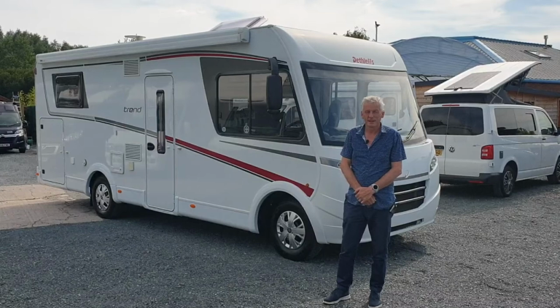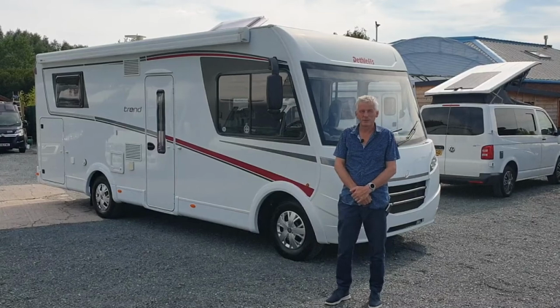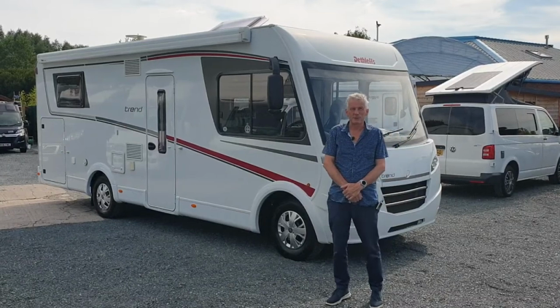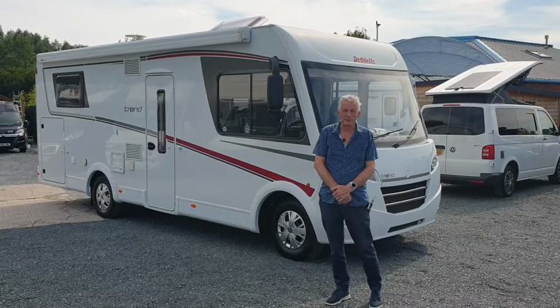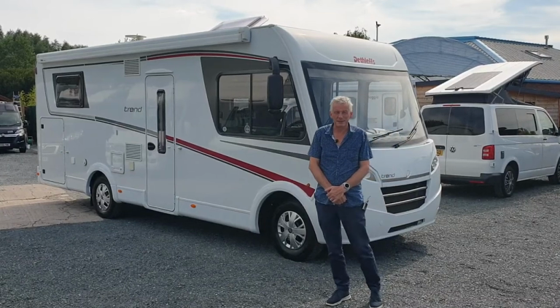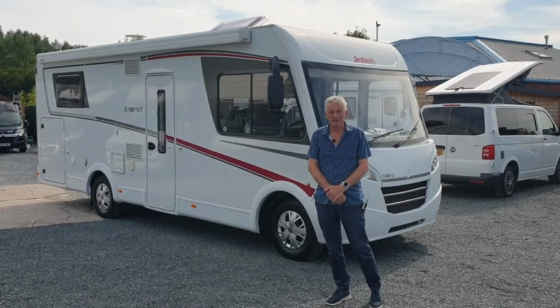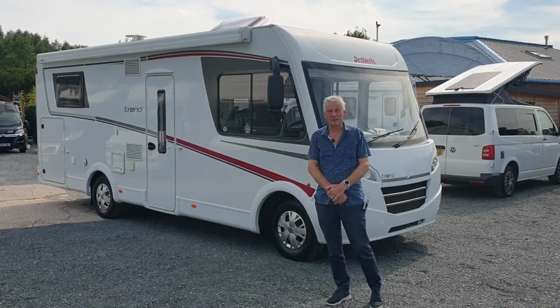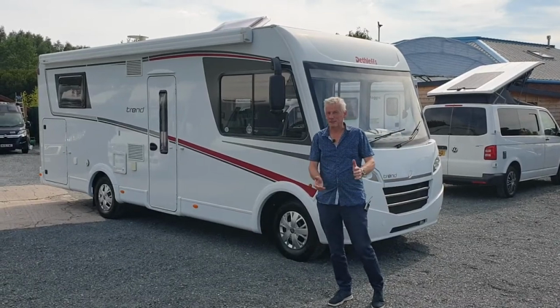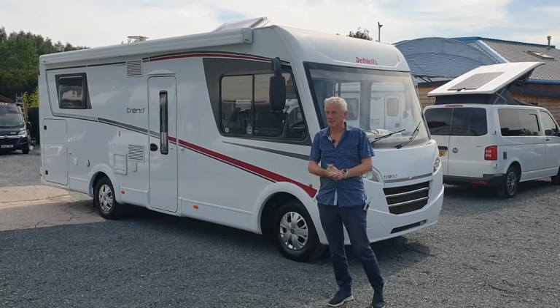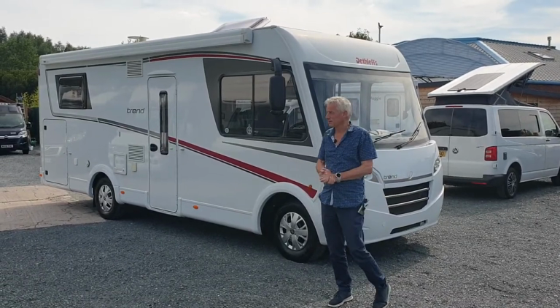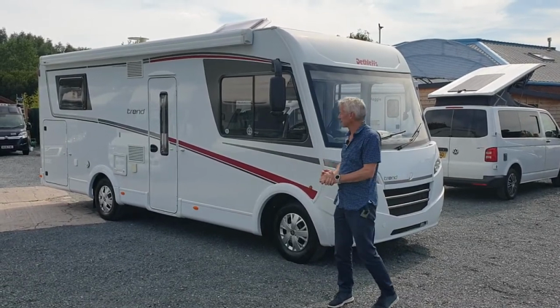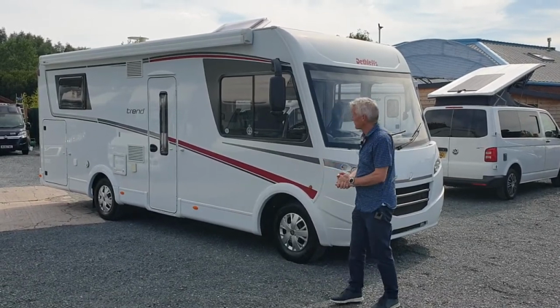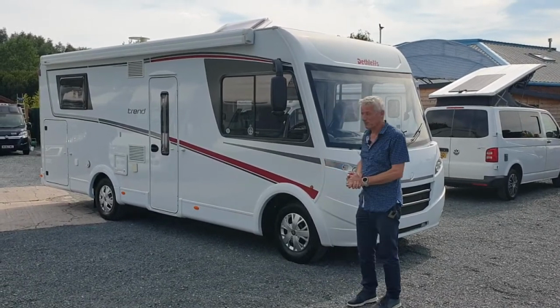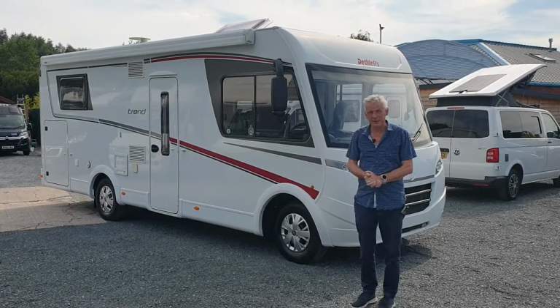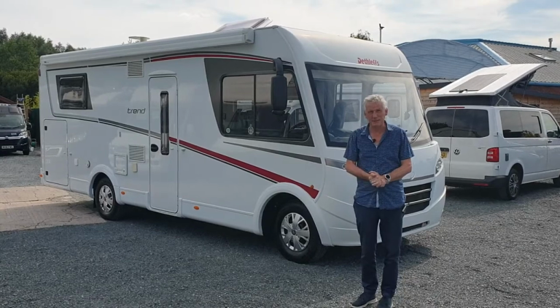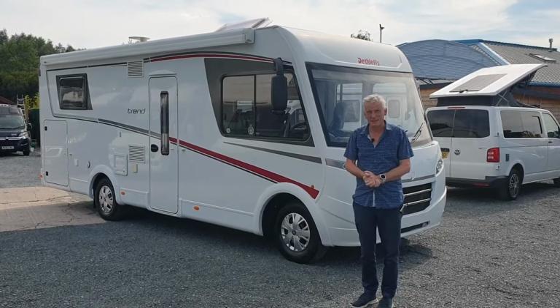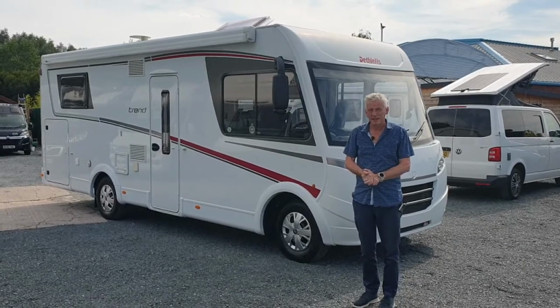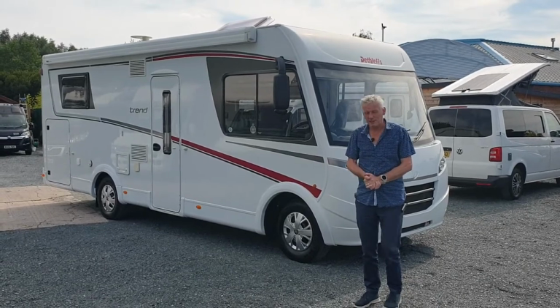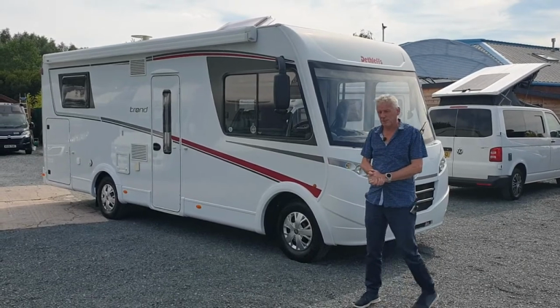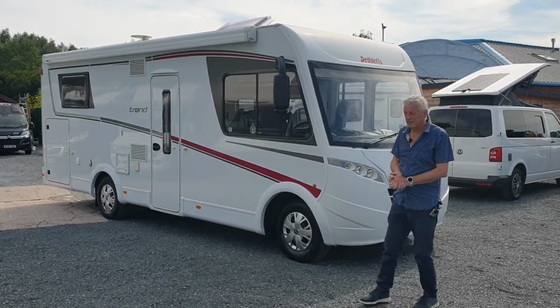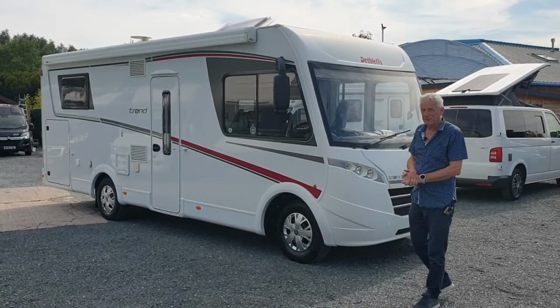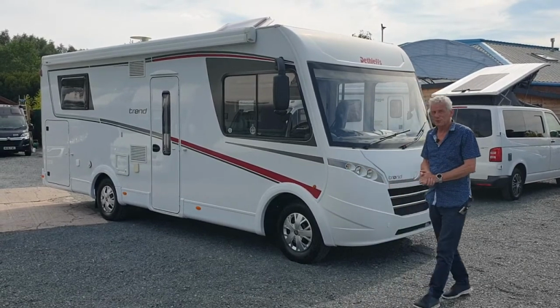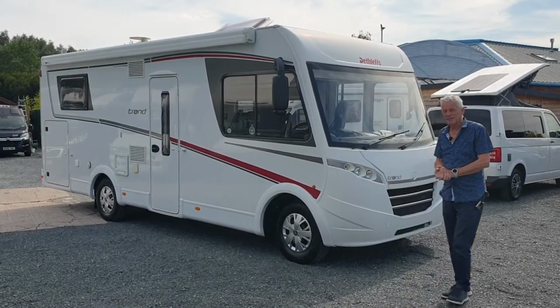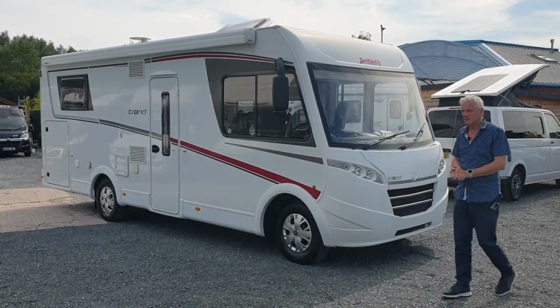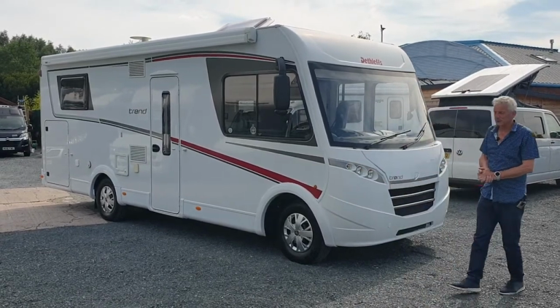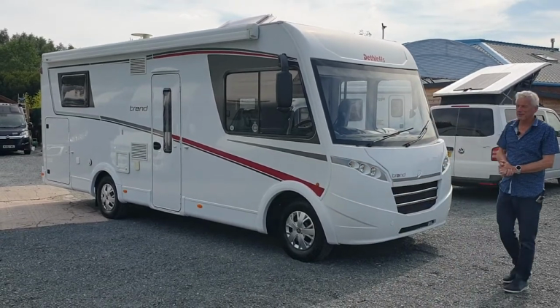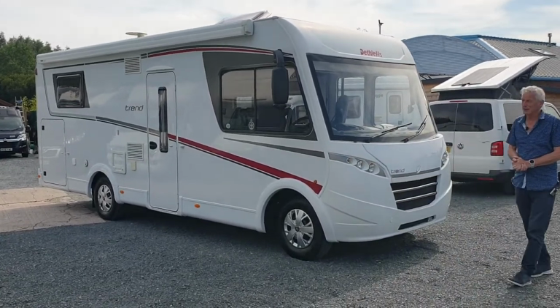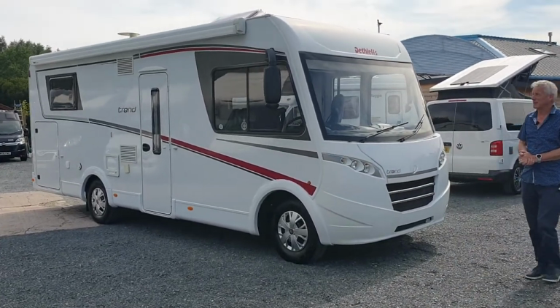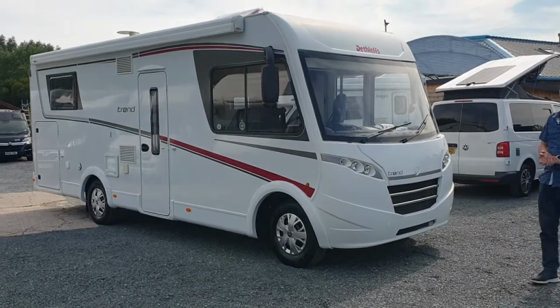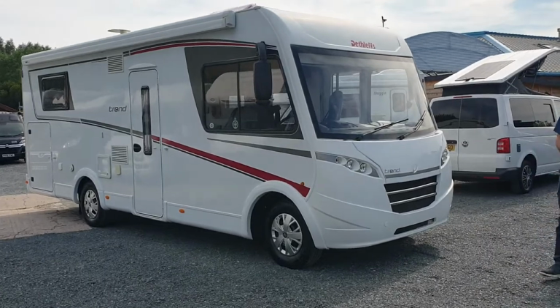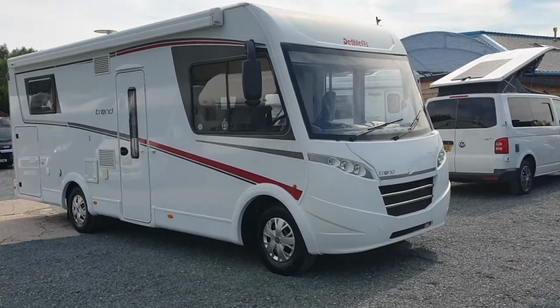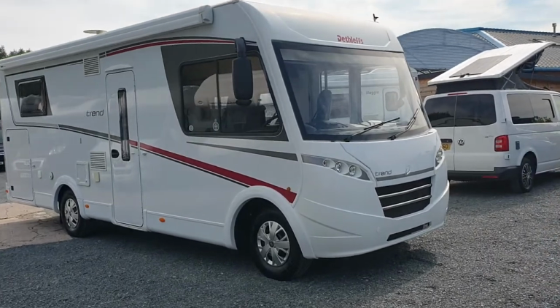Hi, welcome to Motorhome Department. It's Chris Blackwall taking you through another motor we've got here for sale. This particular one is a Dethleffs Trend 6575 DBM — bit of a mouthful actually.